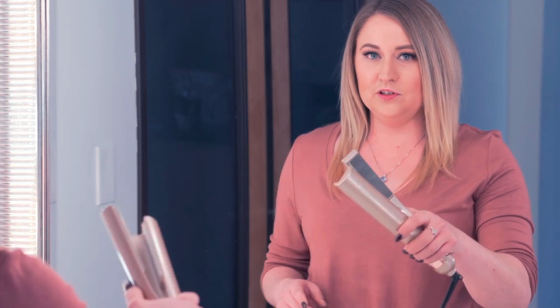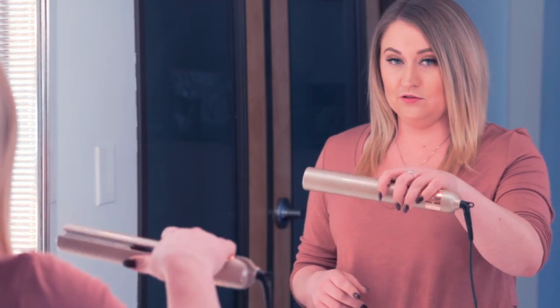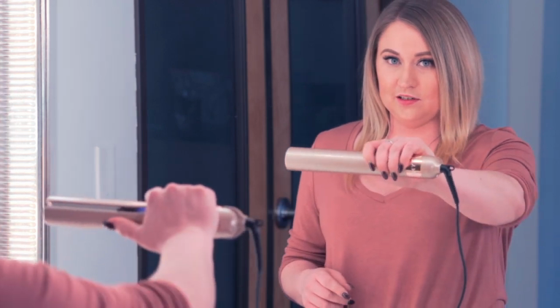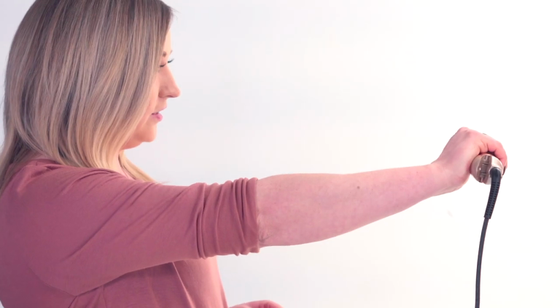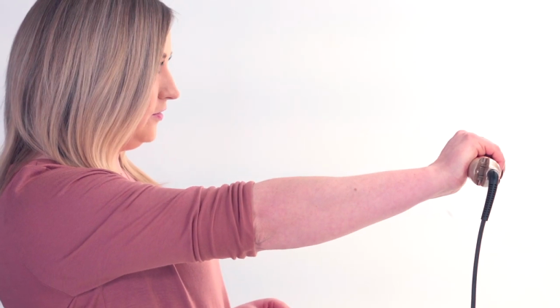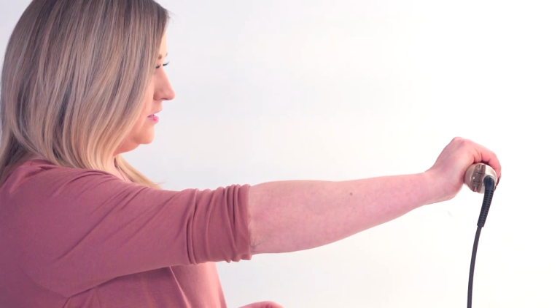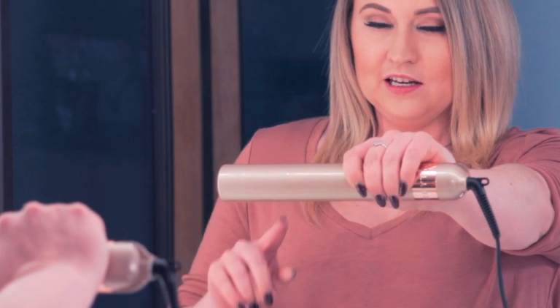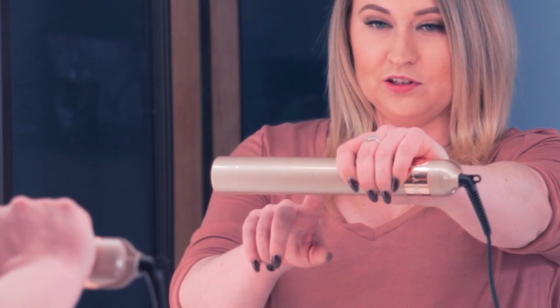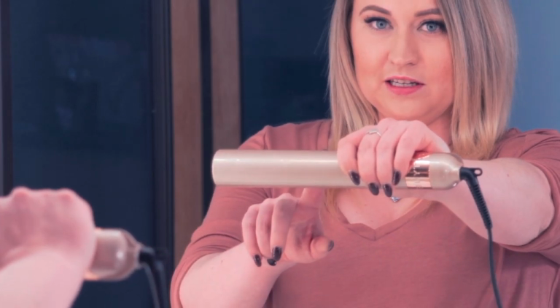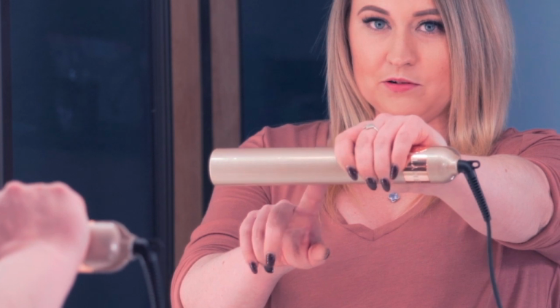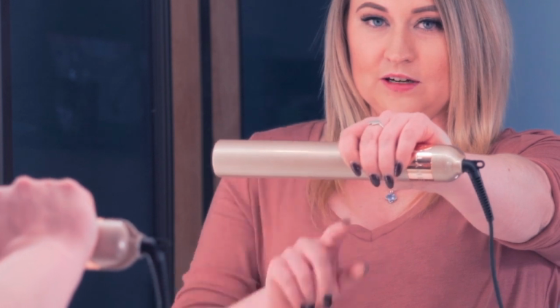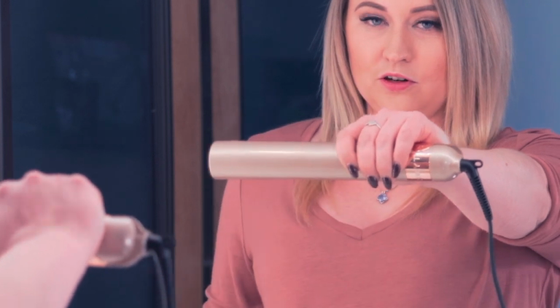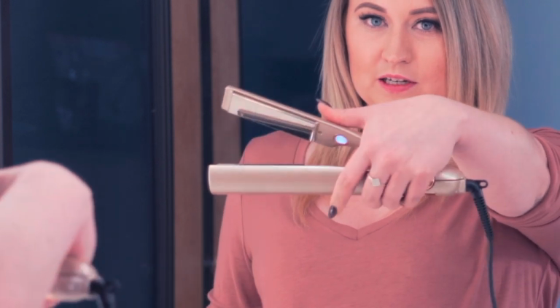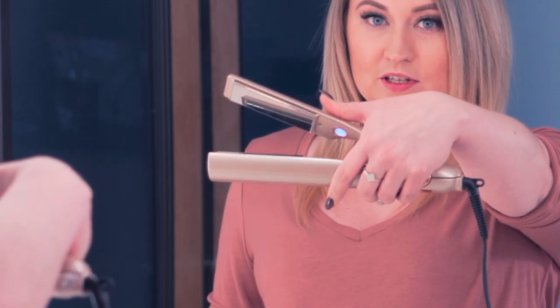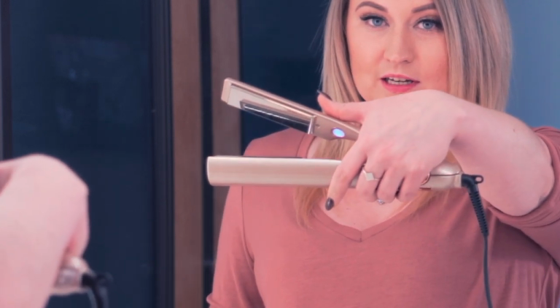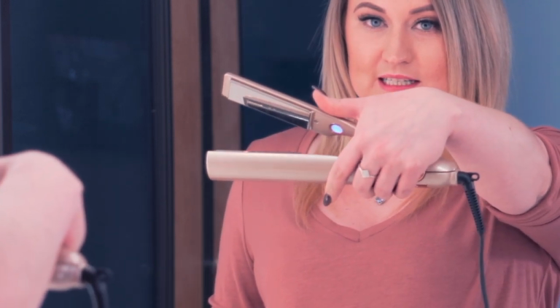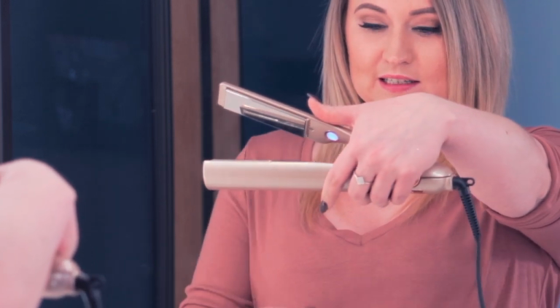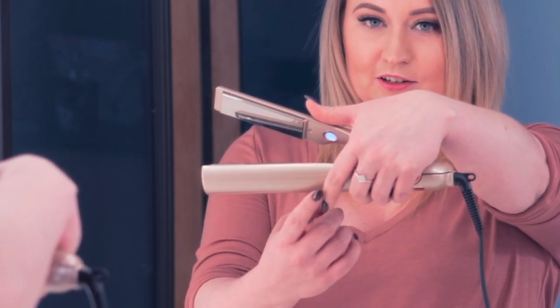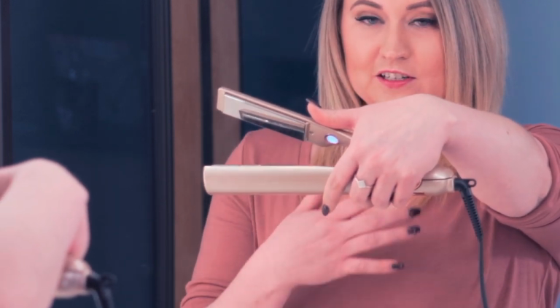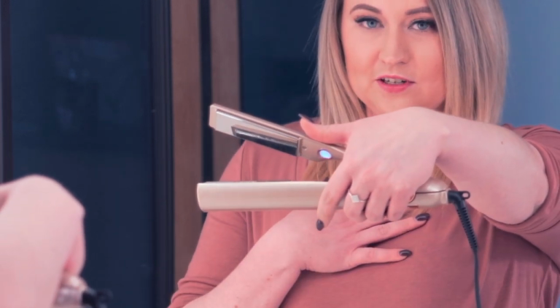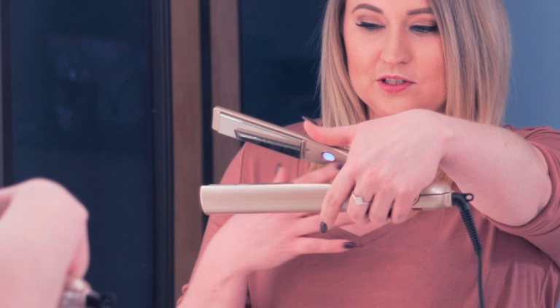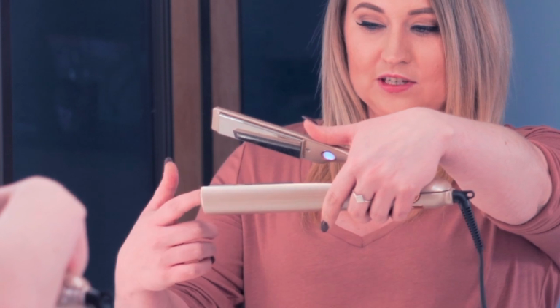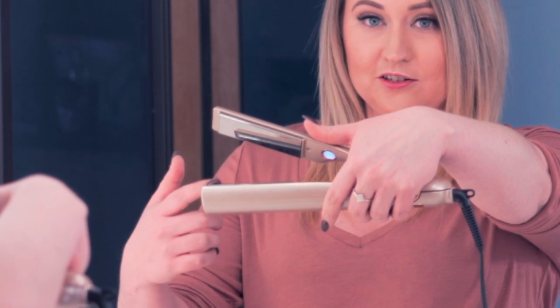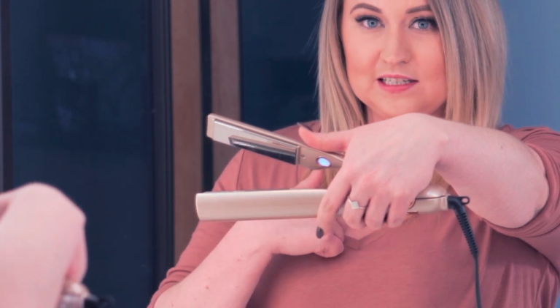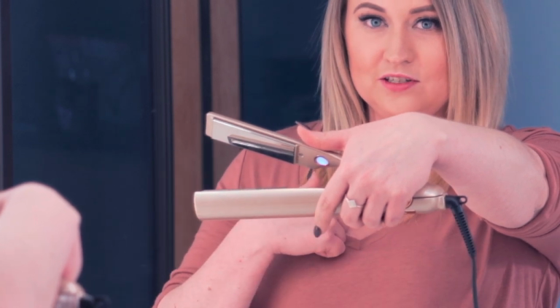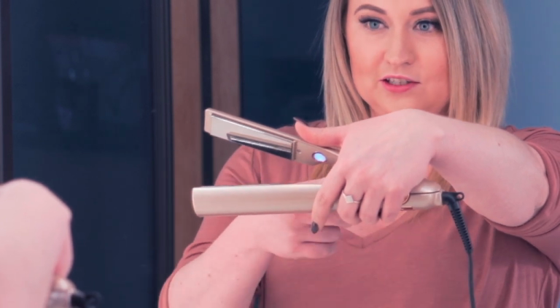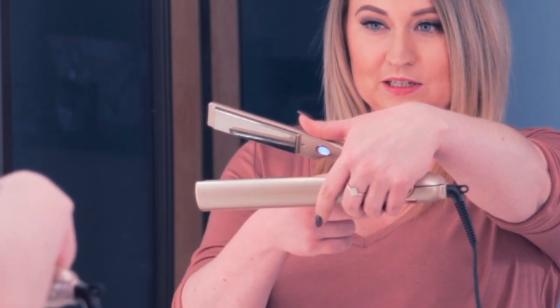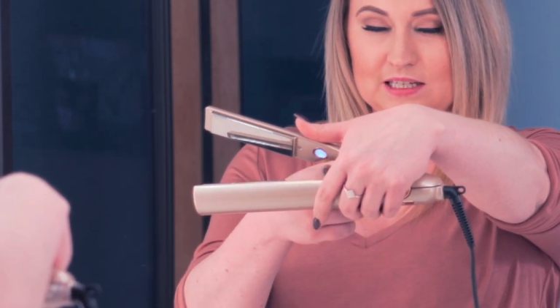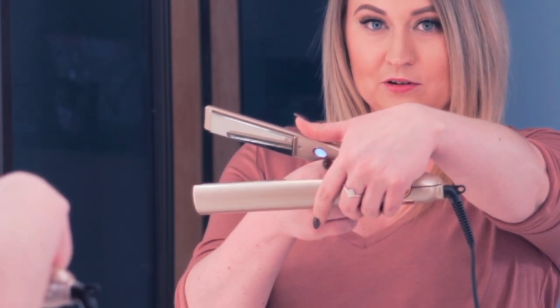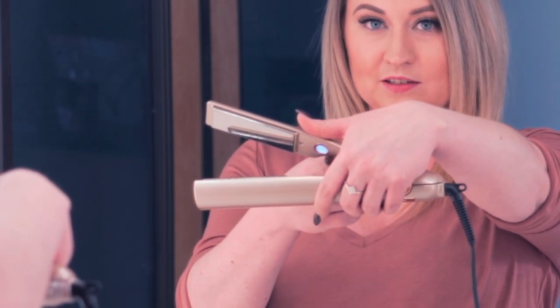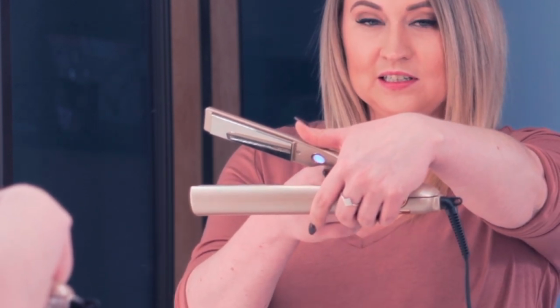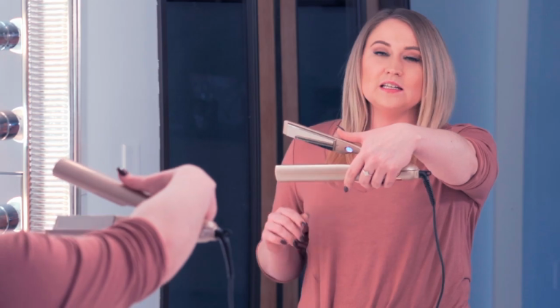So if you just hold your iron straight out in front of you with your thumb behind the power button, I want you to open it up so your thumb's up to the ceiling, your fingertips are in towards you, that curve is in towards you, and you should be able to see the power button in the mirror.